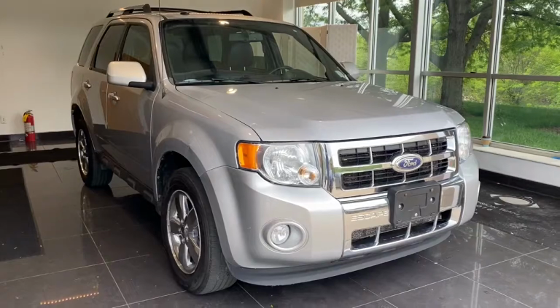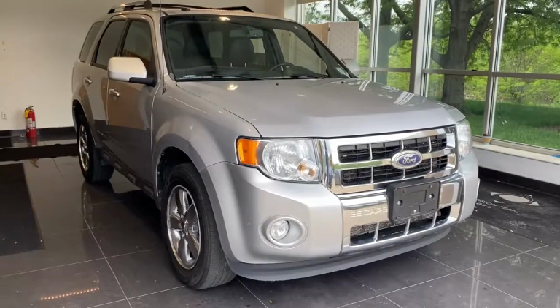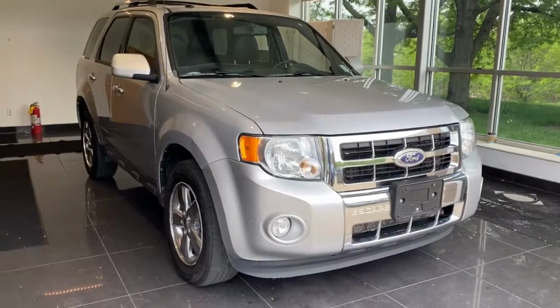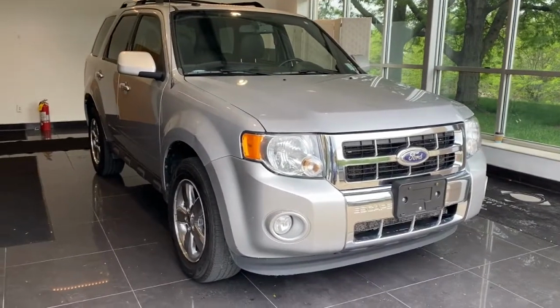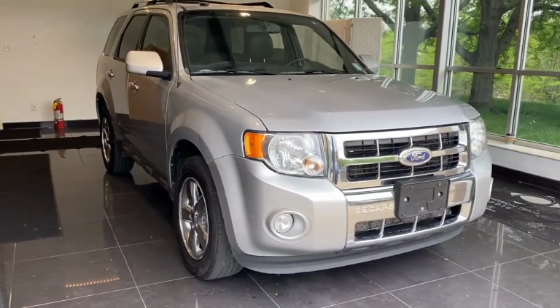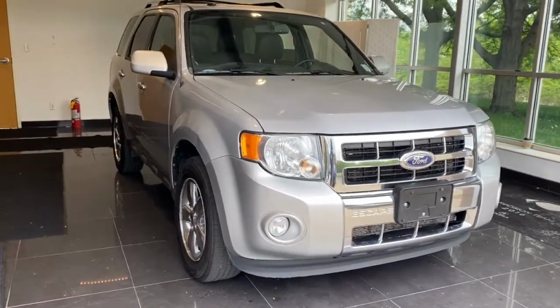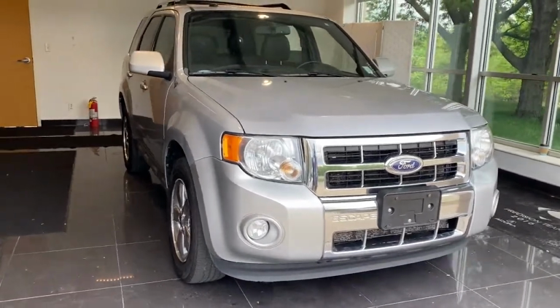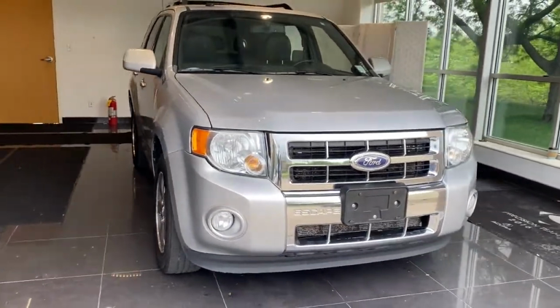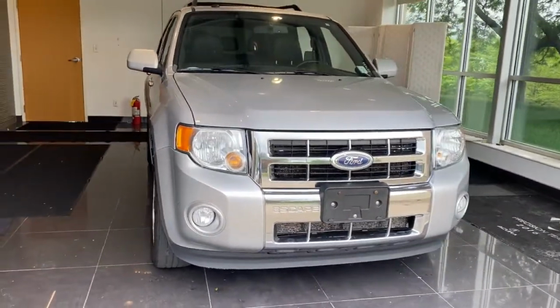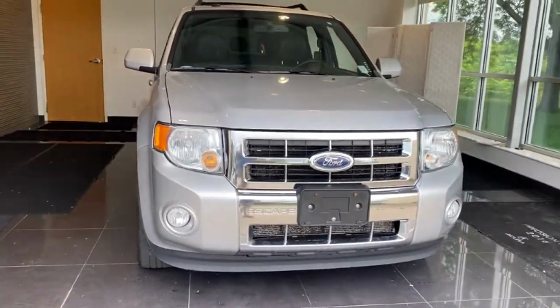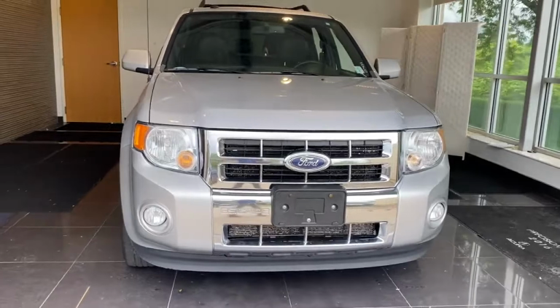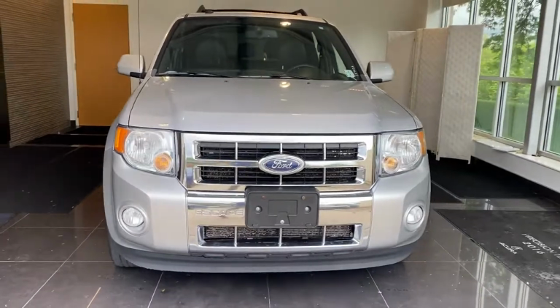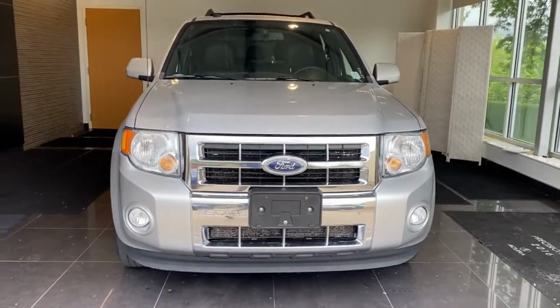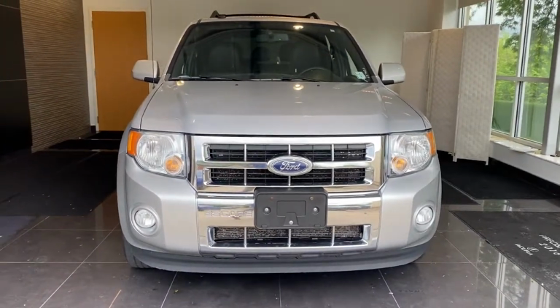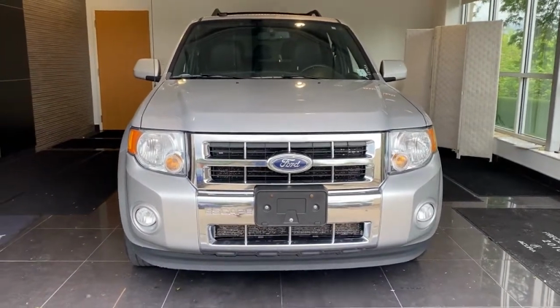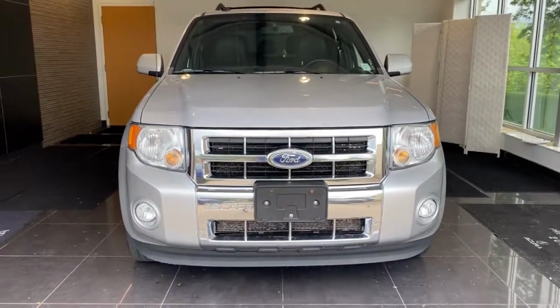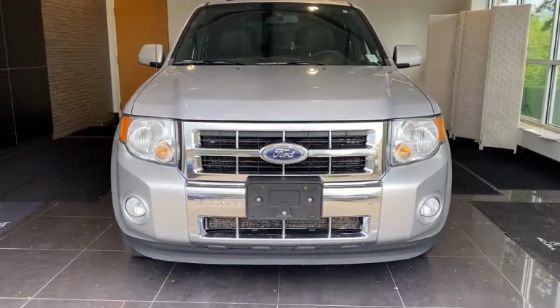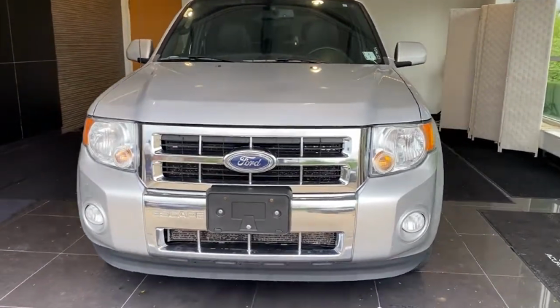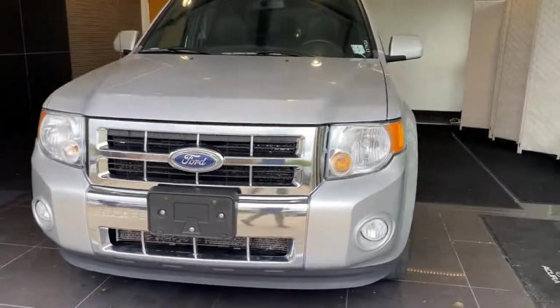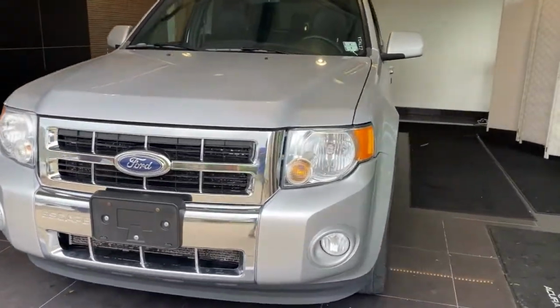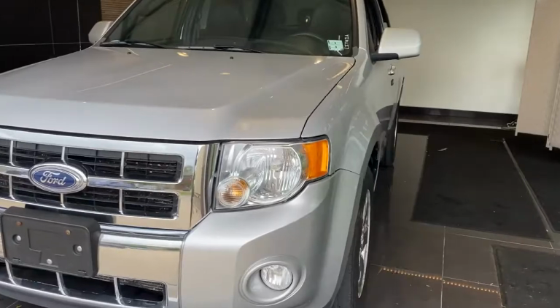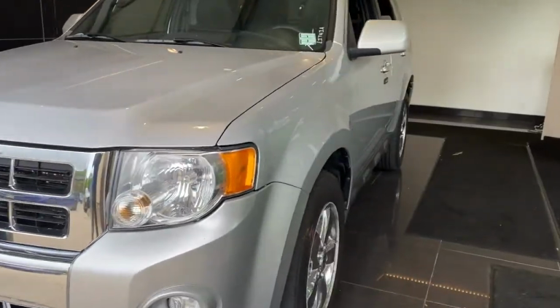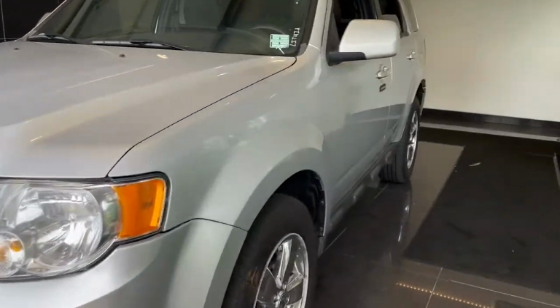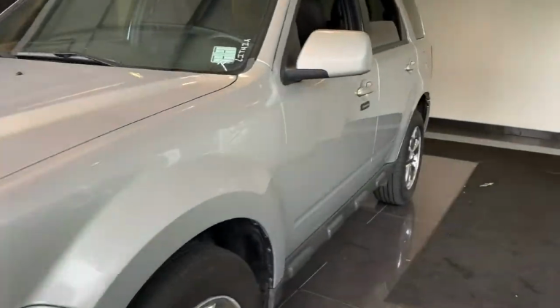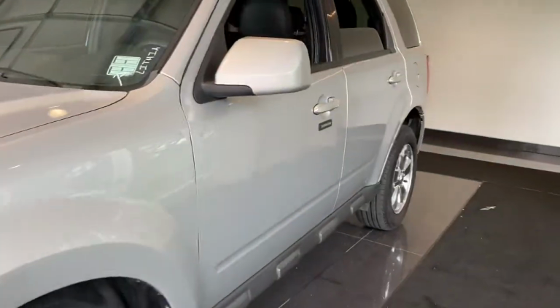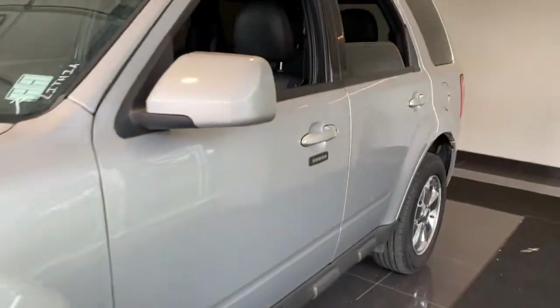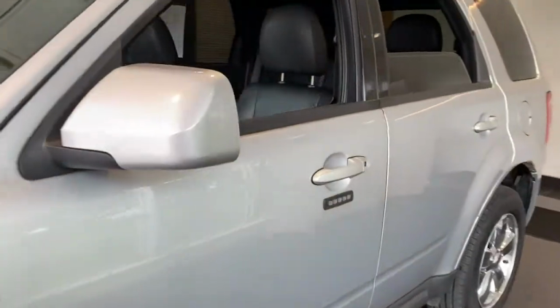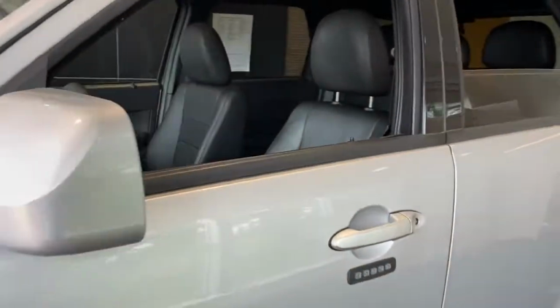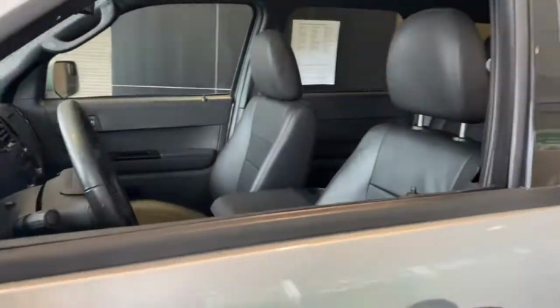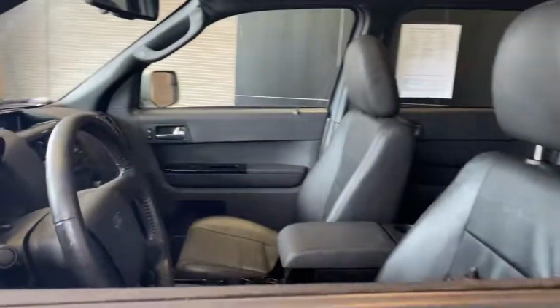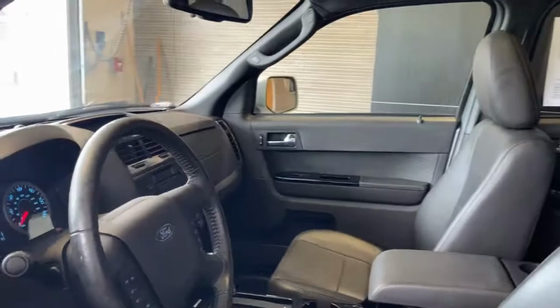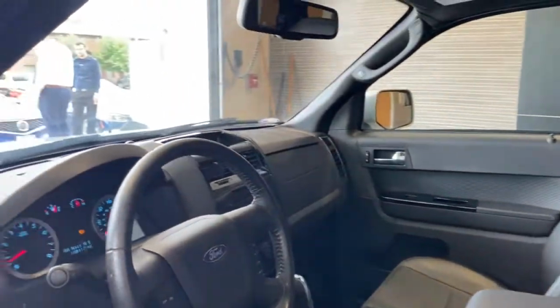Get acquainted with the 2011 Ford Escape. With less than 120,000 miles on the odometer, this vehicle provides excellent value. Get all the tools you need to make adventures comfortable and stress-free with this capable, comfortable Escape.